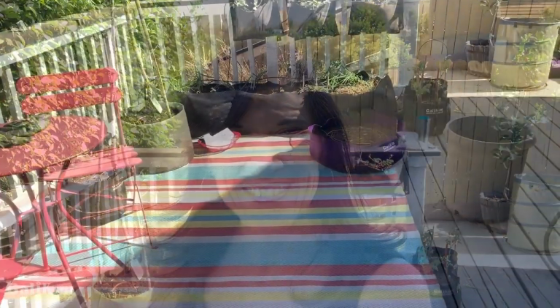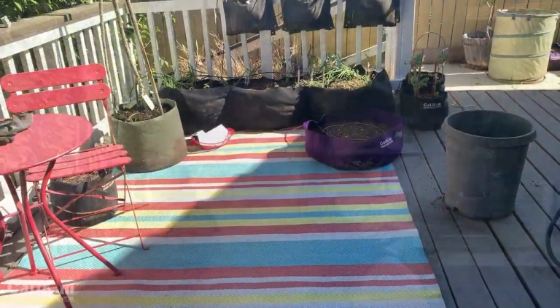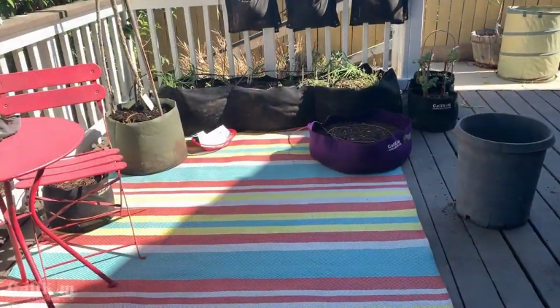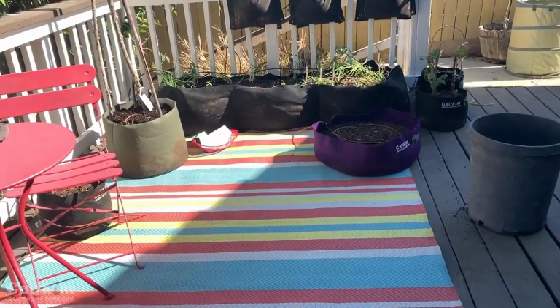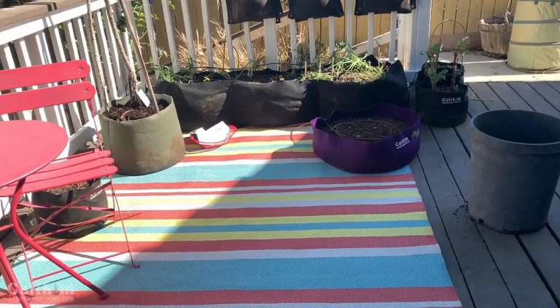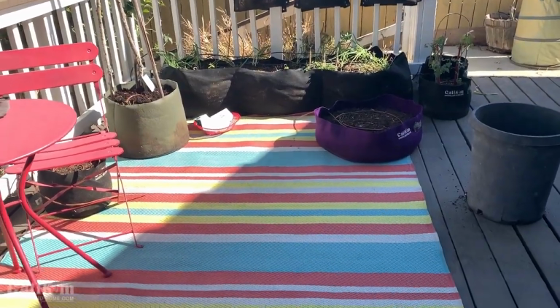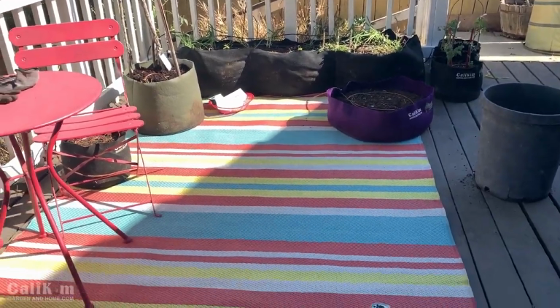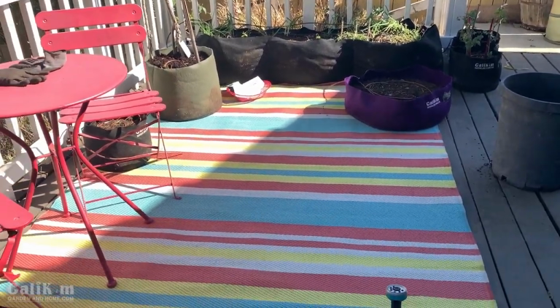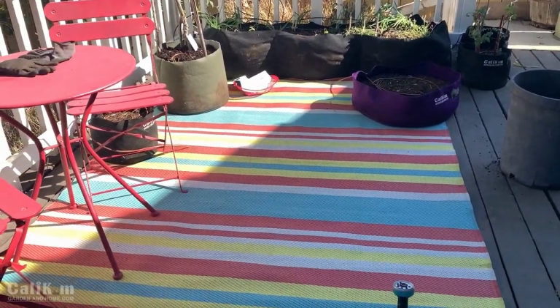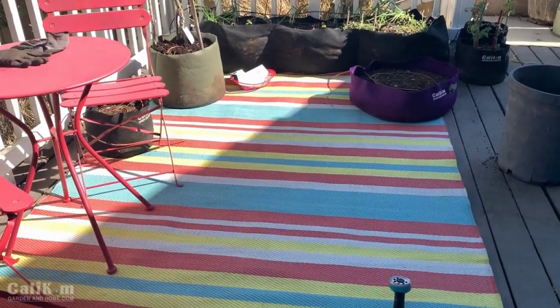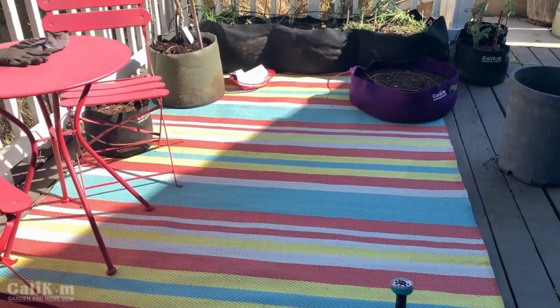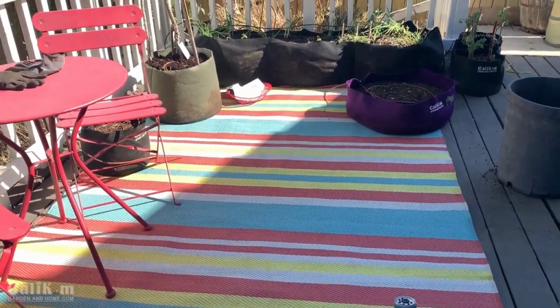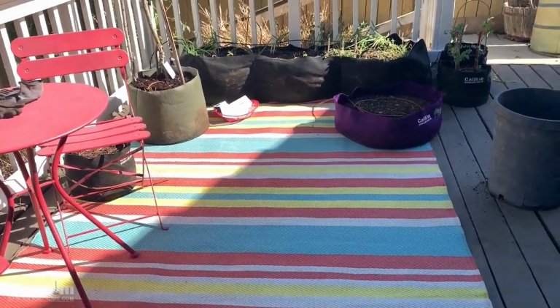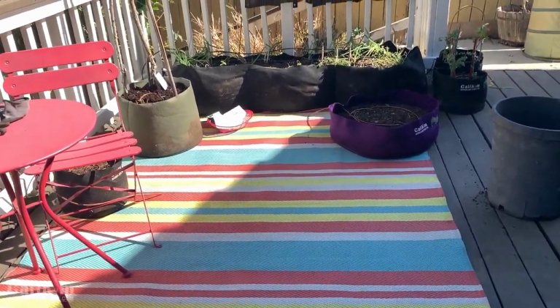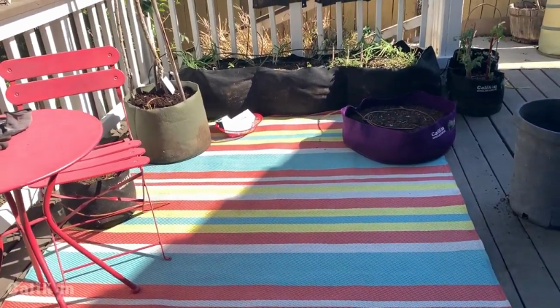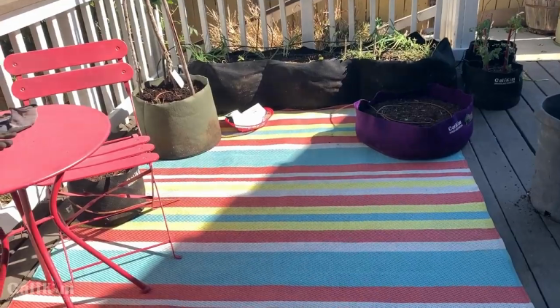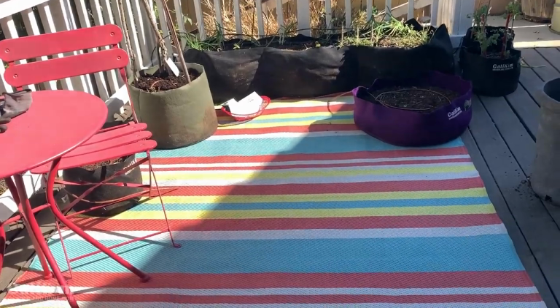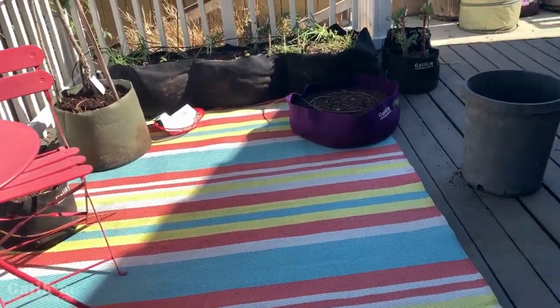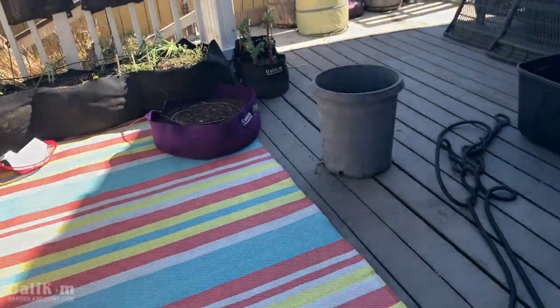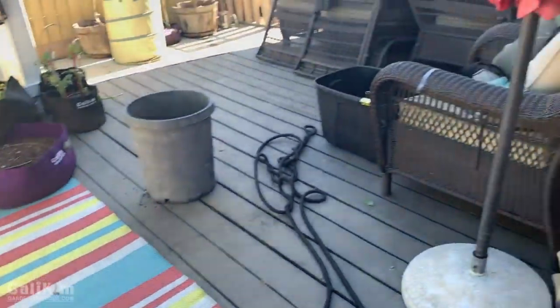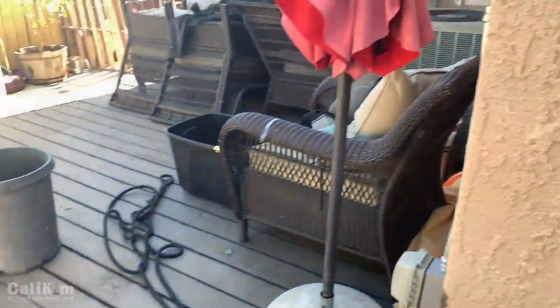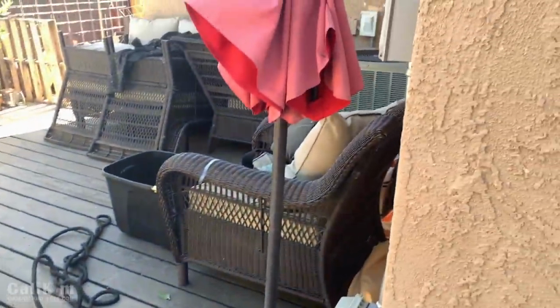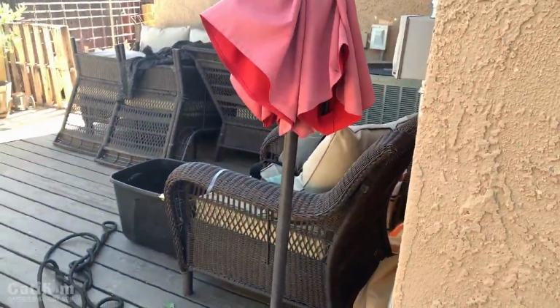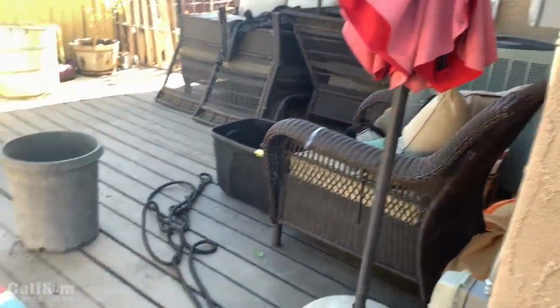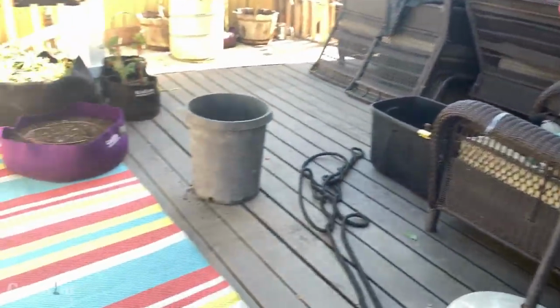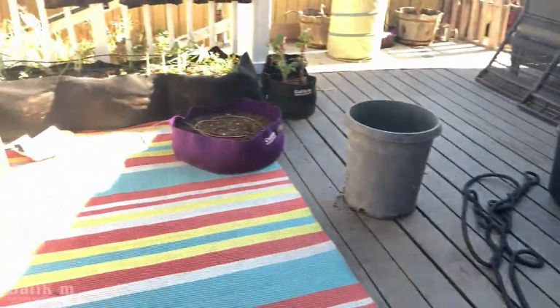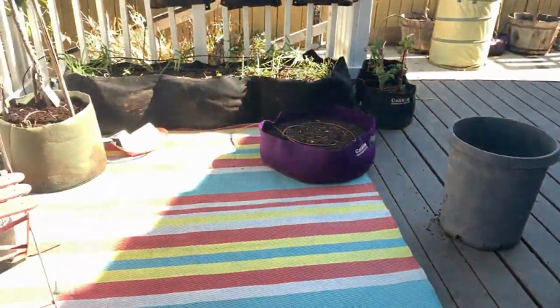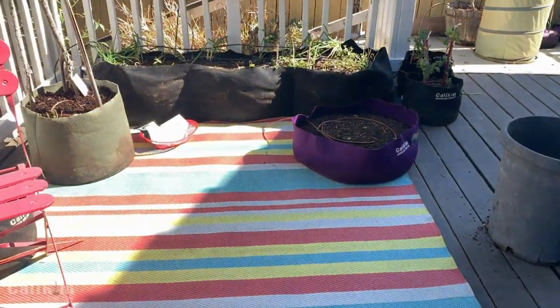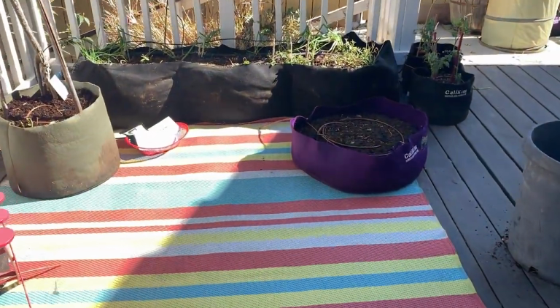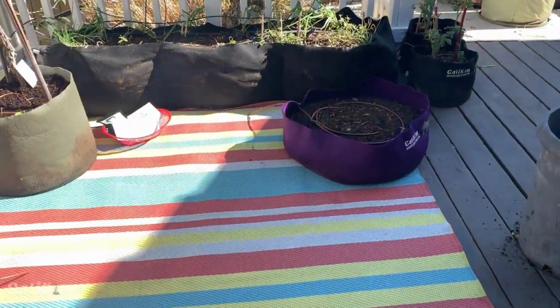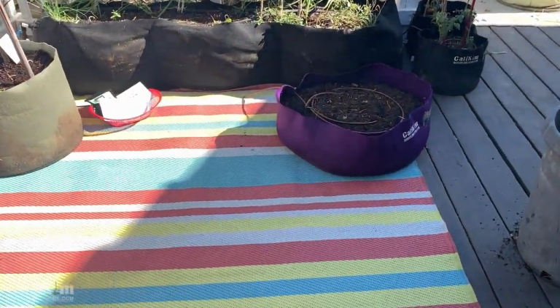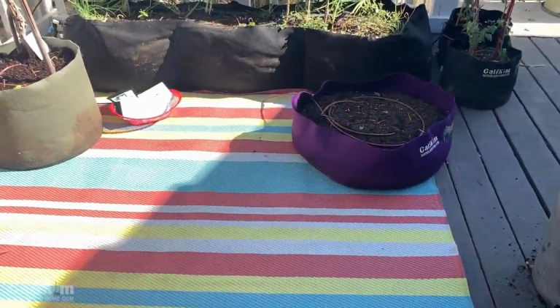As you guys saw on last week's video, this whole area was just completely torn up. So I've already cleaned it up, pulled out some of the dead plants, swept it up, picked up the umbrella, and just arranged the pots — the smart pots — how I wanted them.